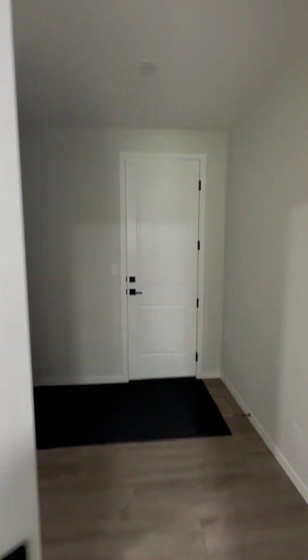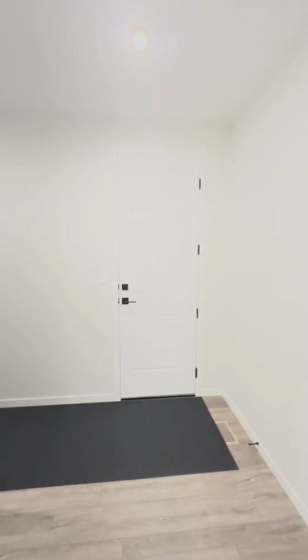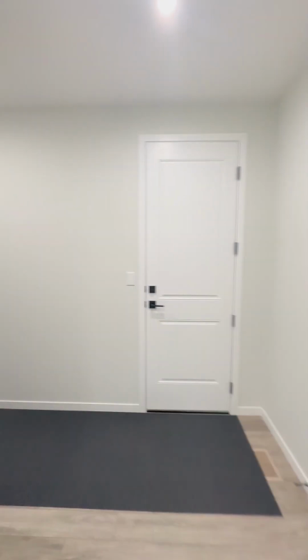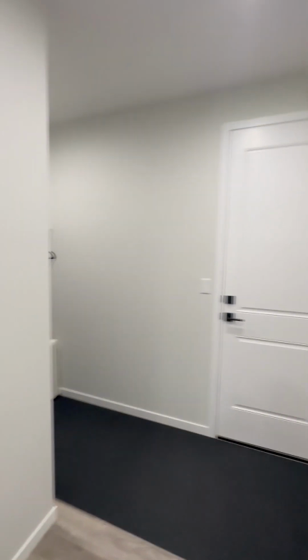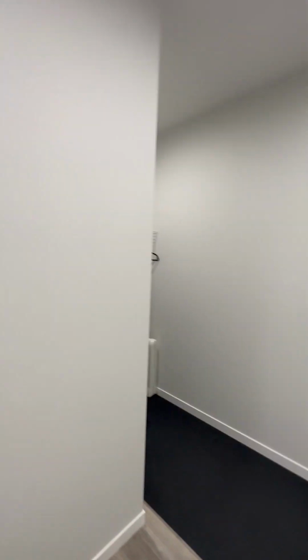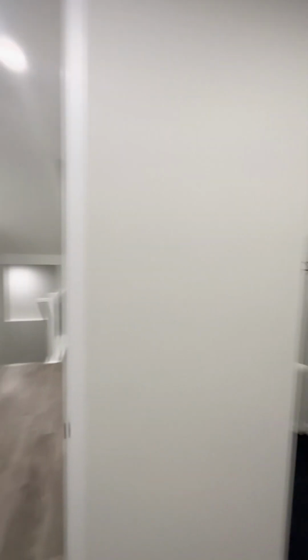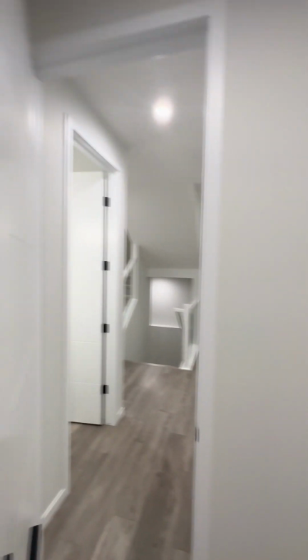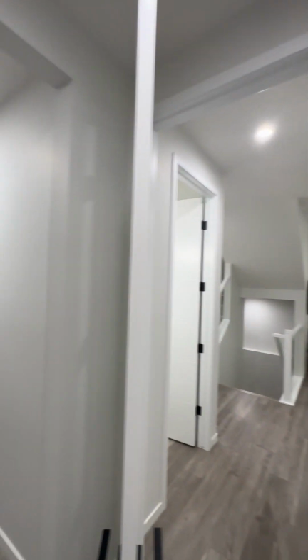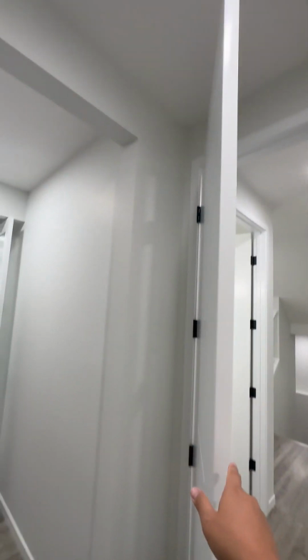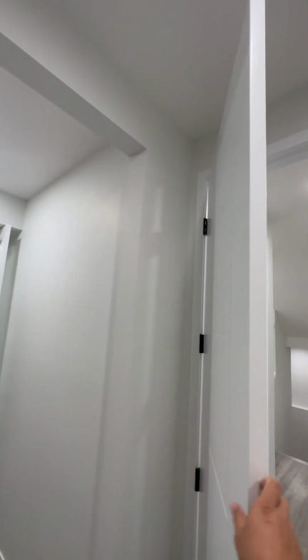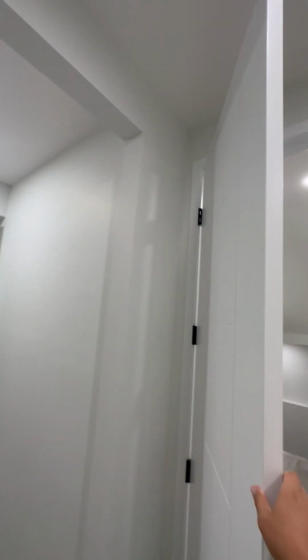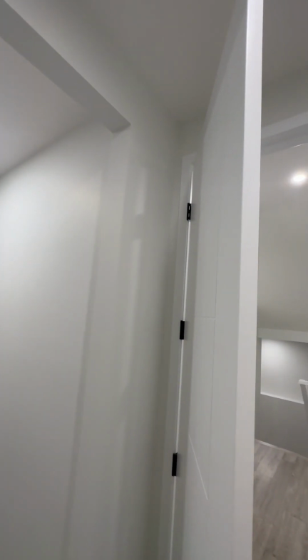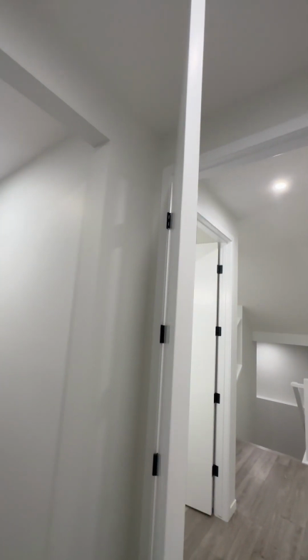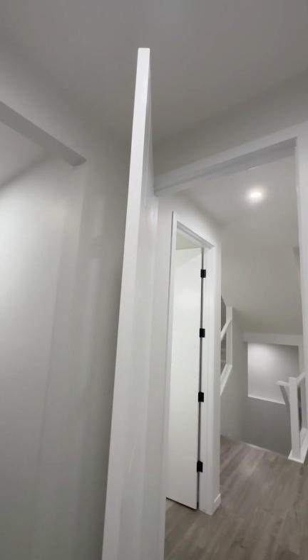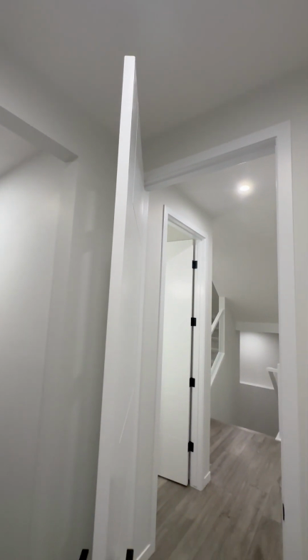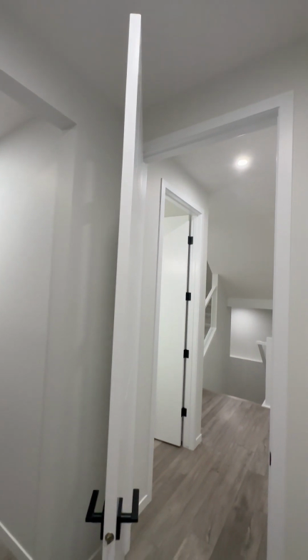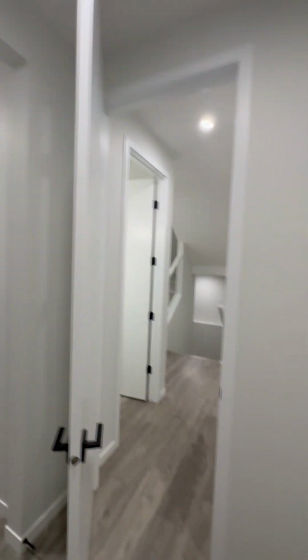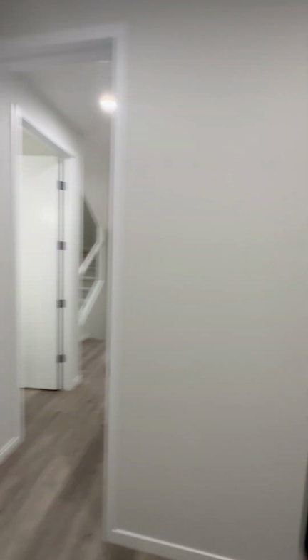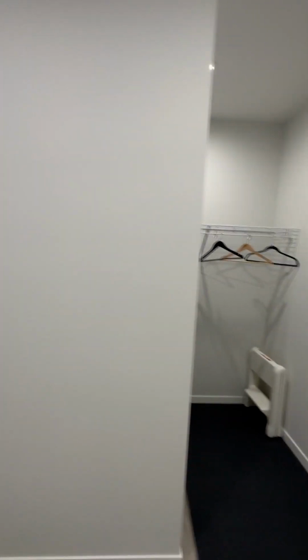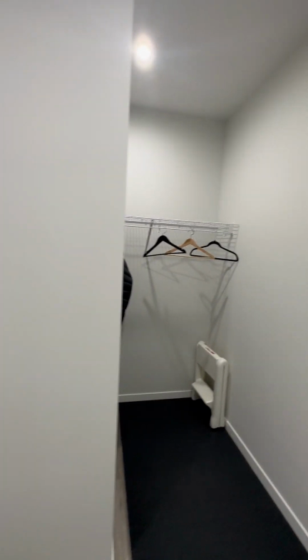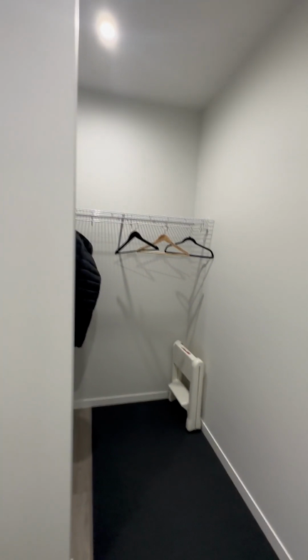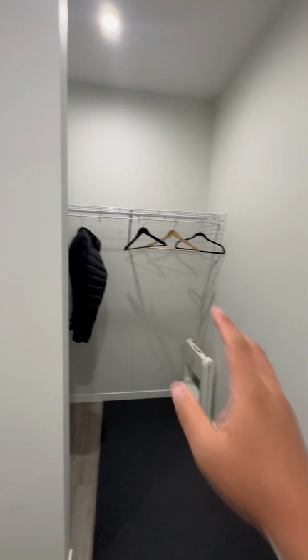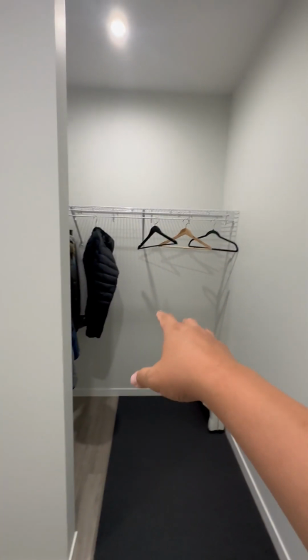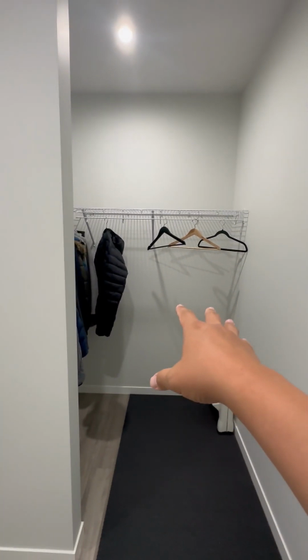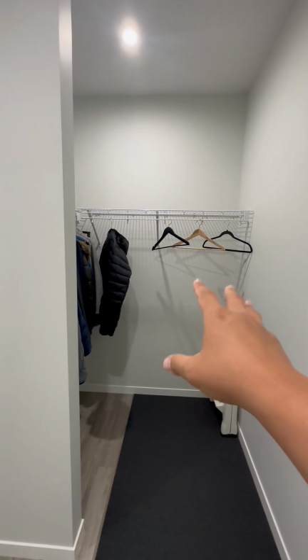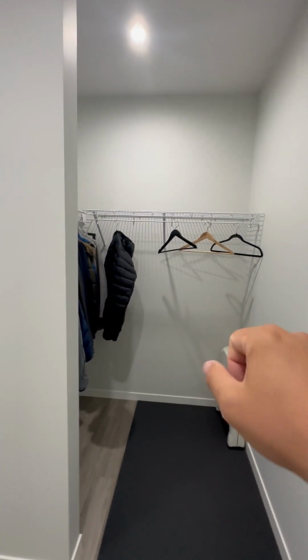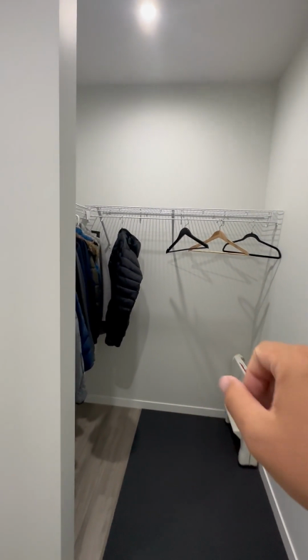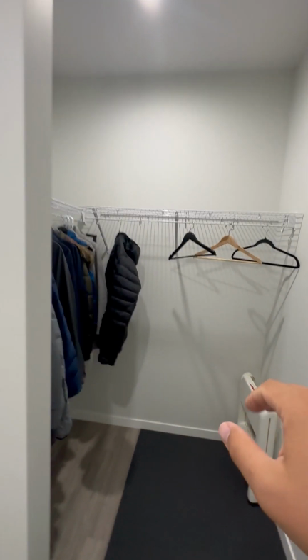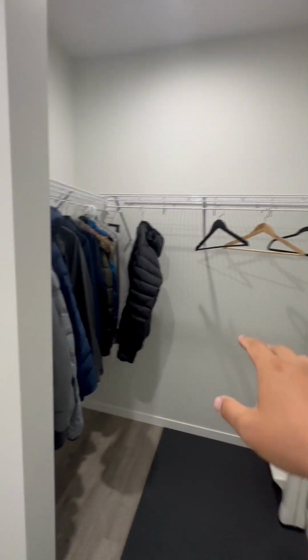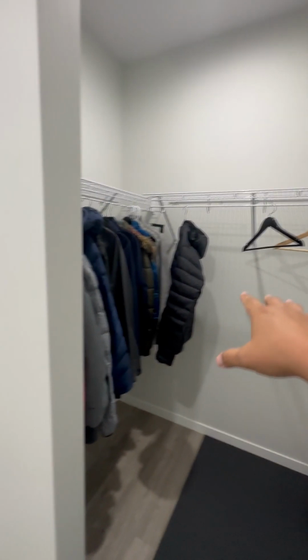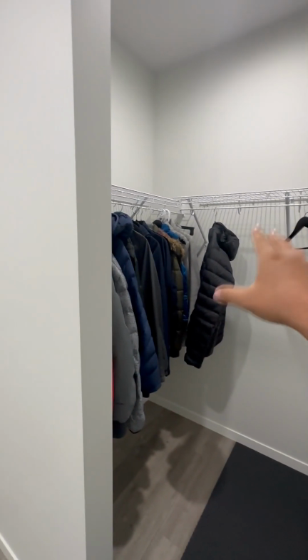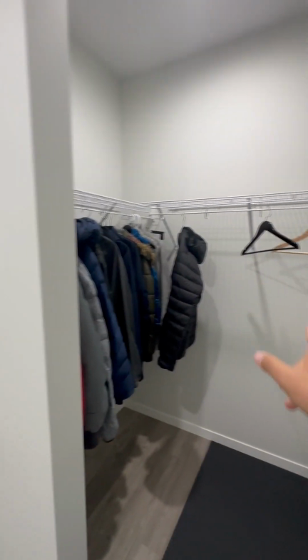All the doors have been upgraded to seven feet compared to the standard six feet. Over here you also have a very large mudroom space with a closet.